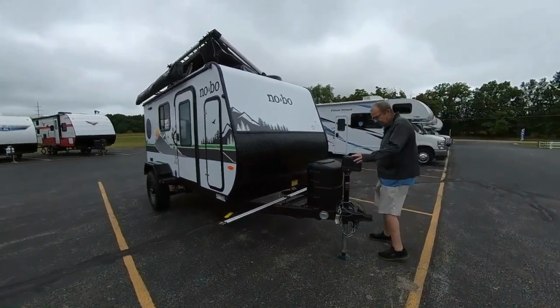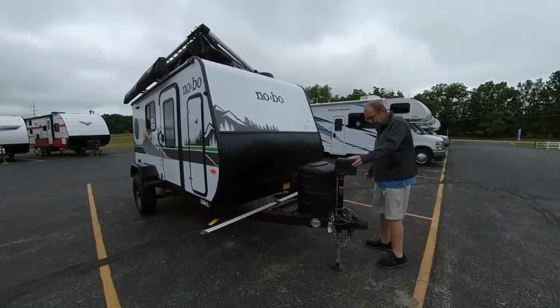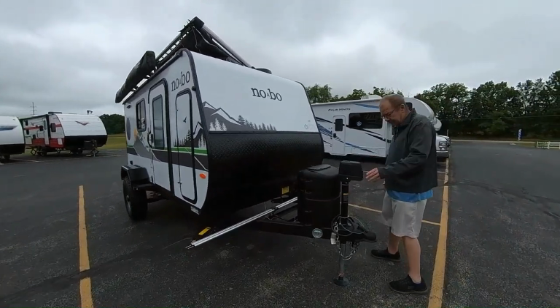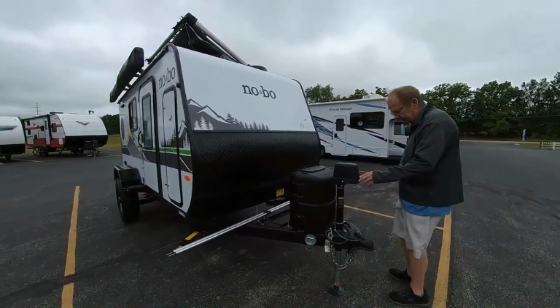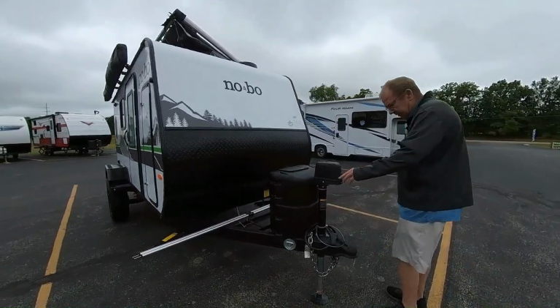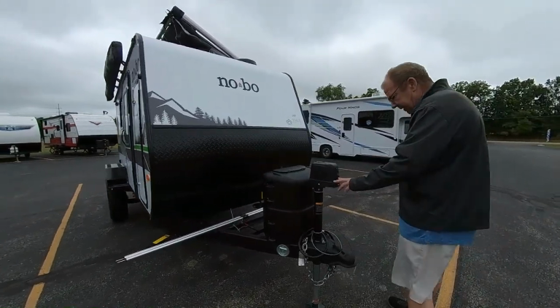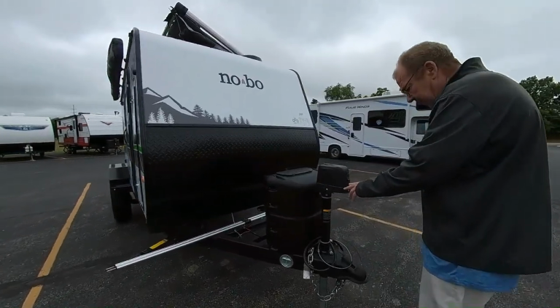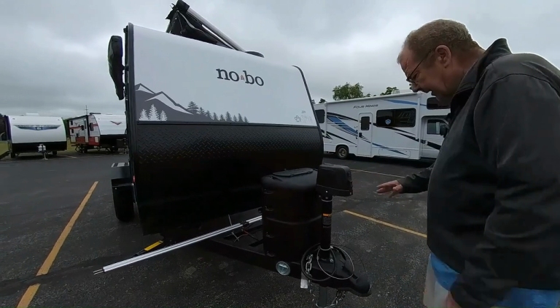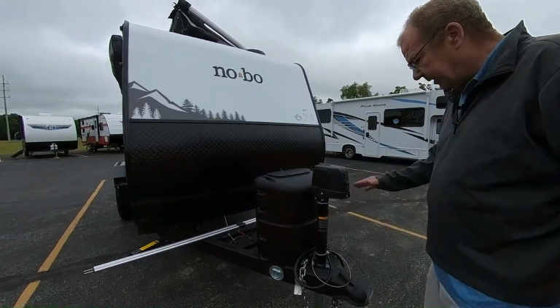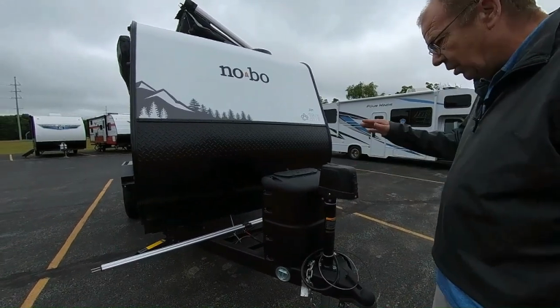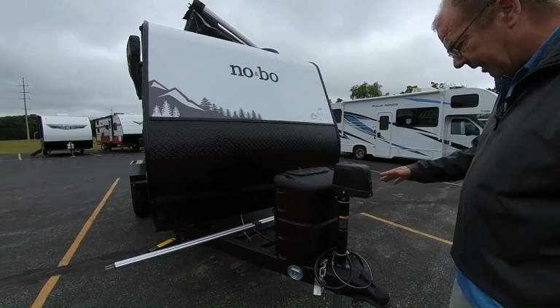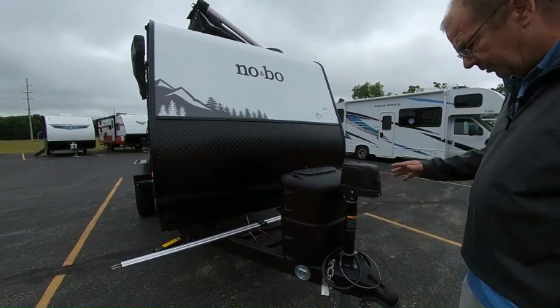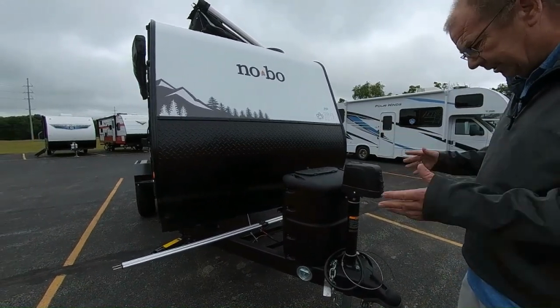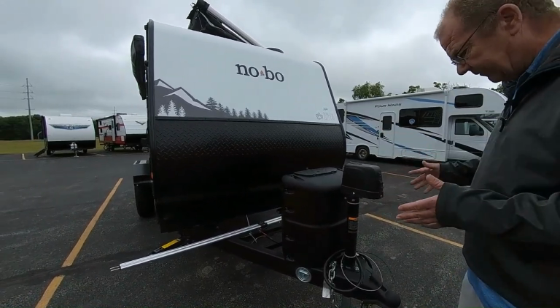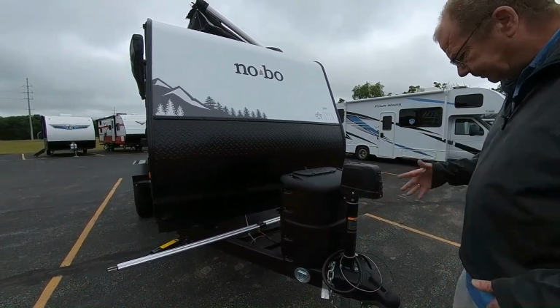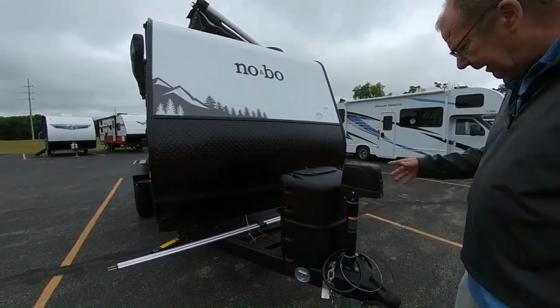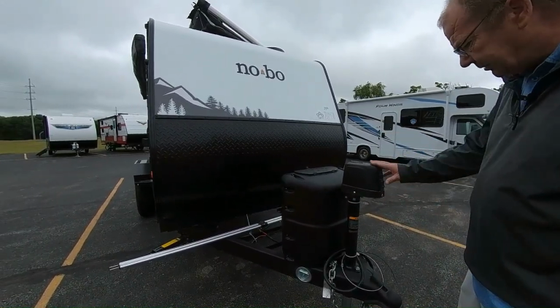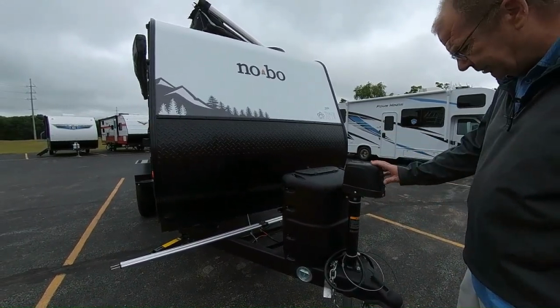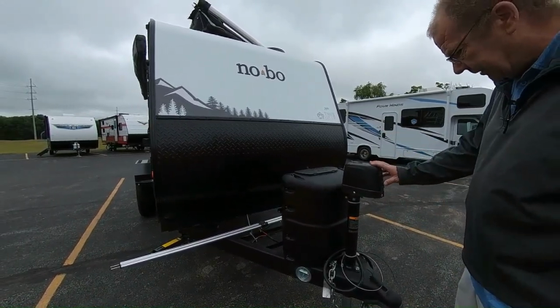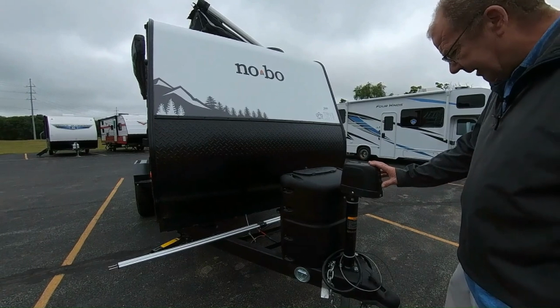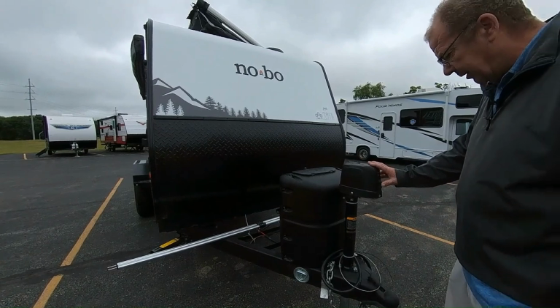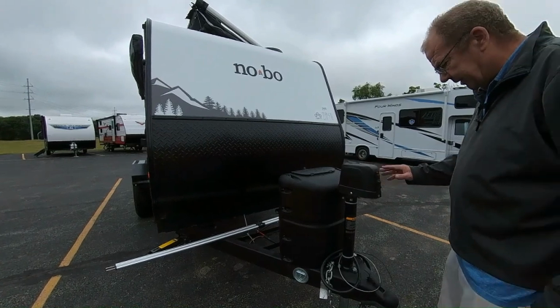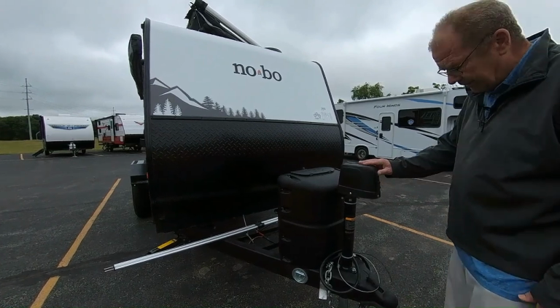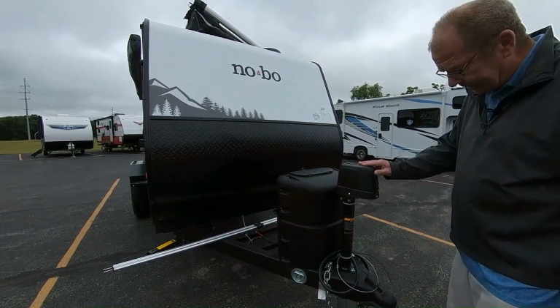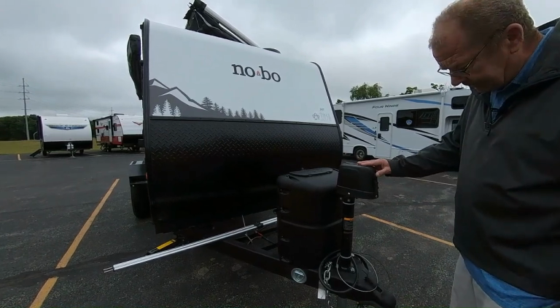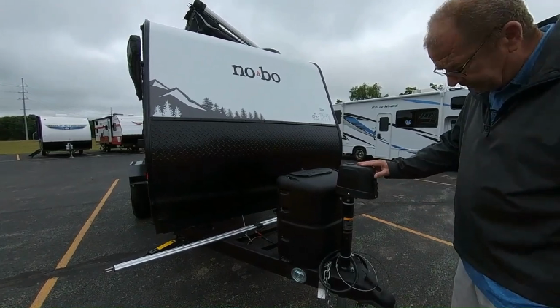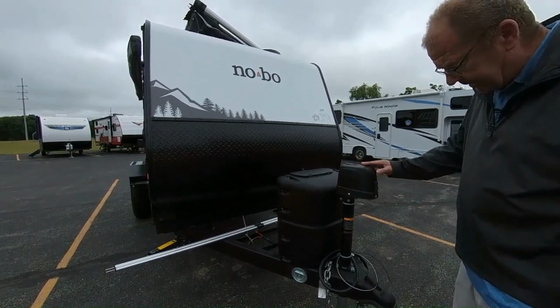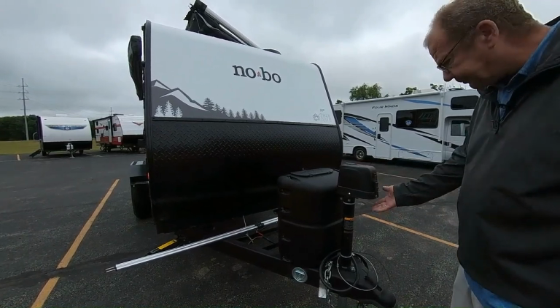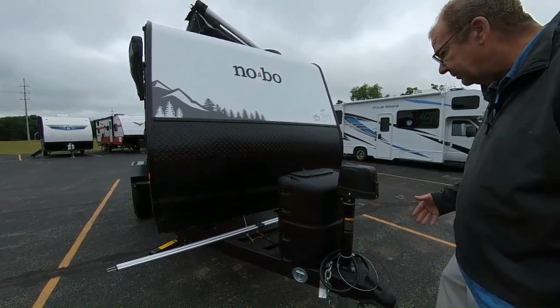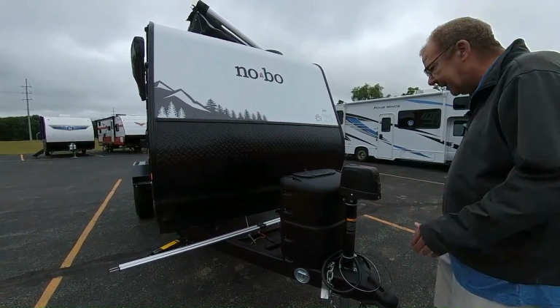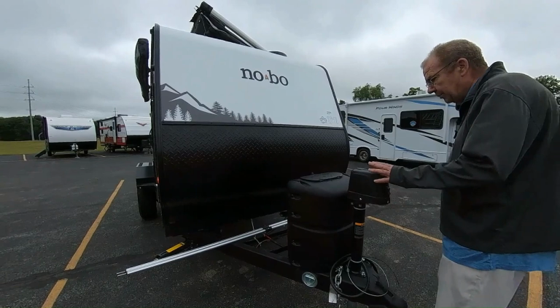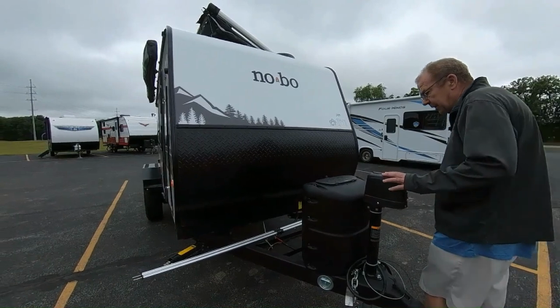We'll start off here in the front. You've got your power tongue jack here in the front. This way you can lower and raise the coach in order to get it level, and then also for when you're towing. You do have a little light right here, so if you're at nighttime, turn the light on and it'll help you hook up.